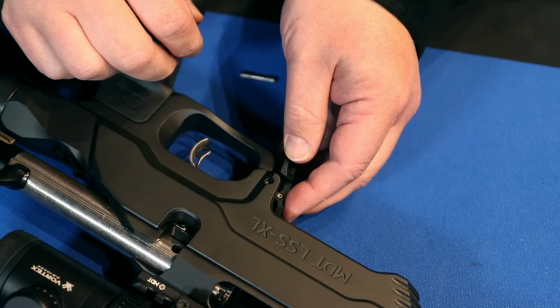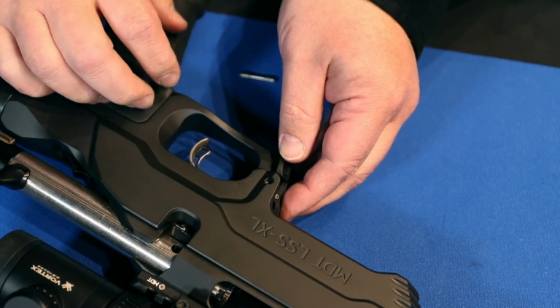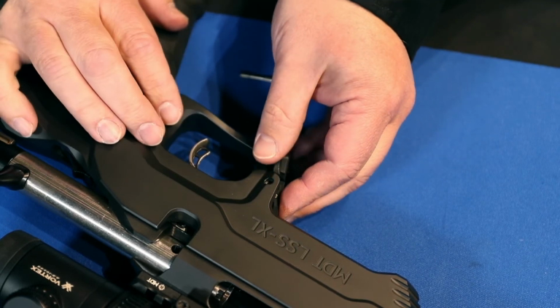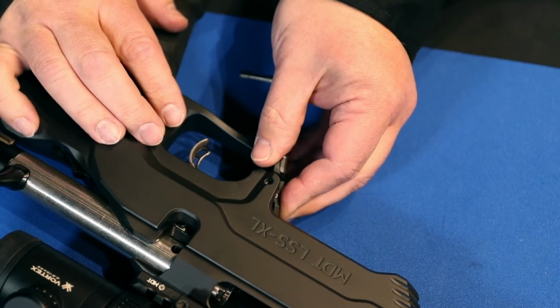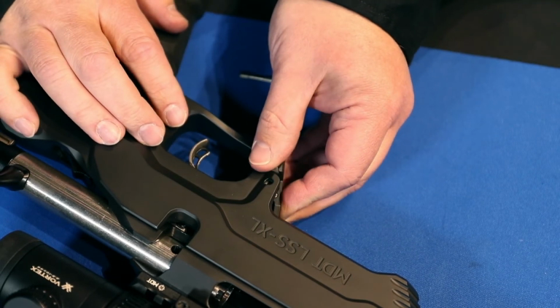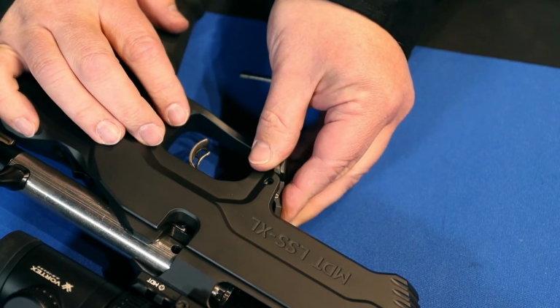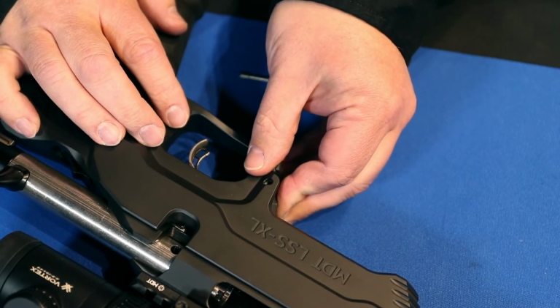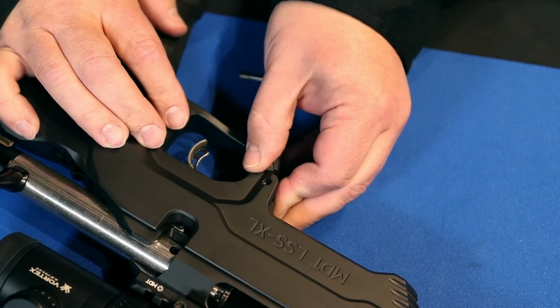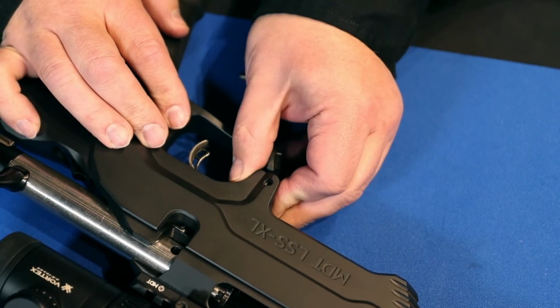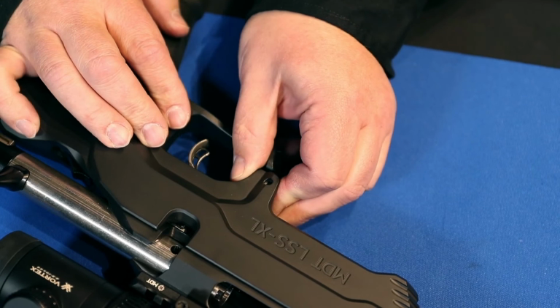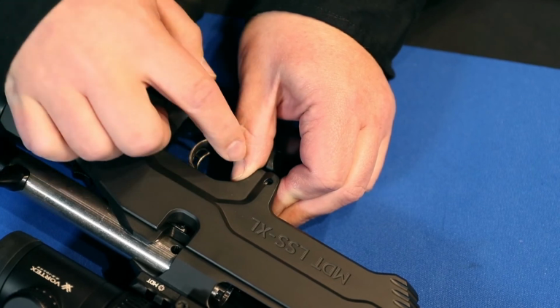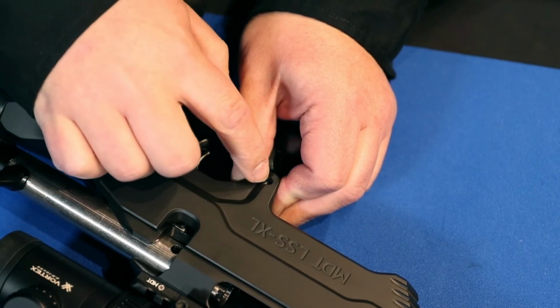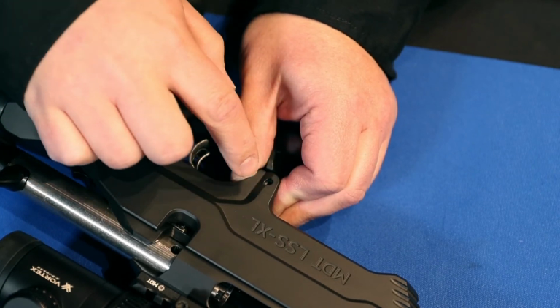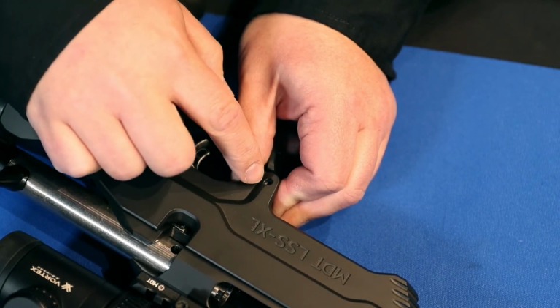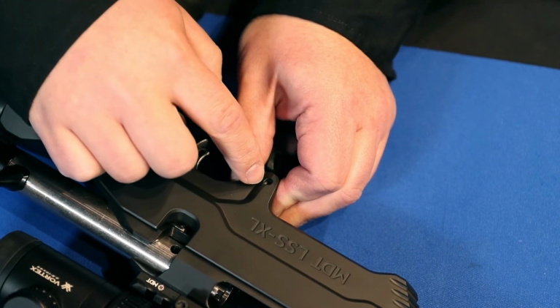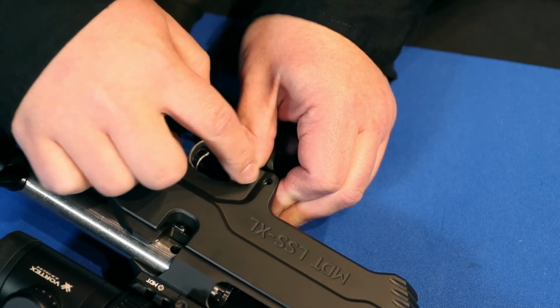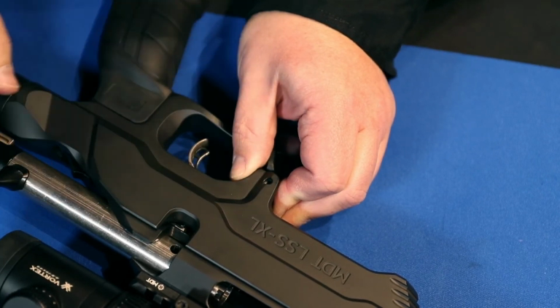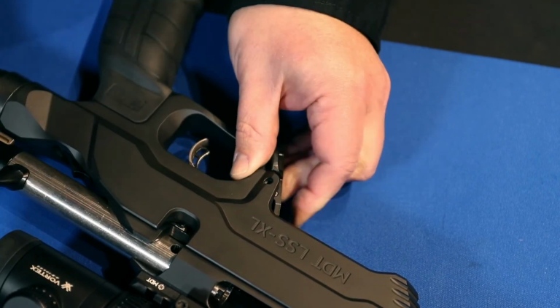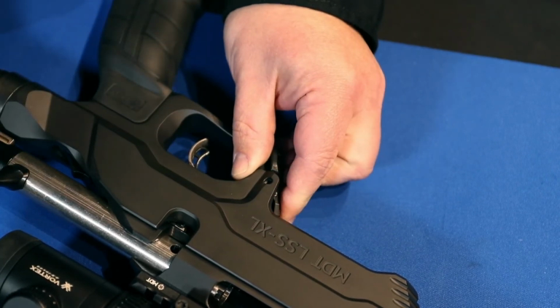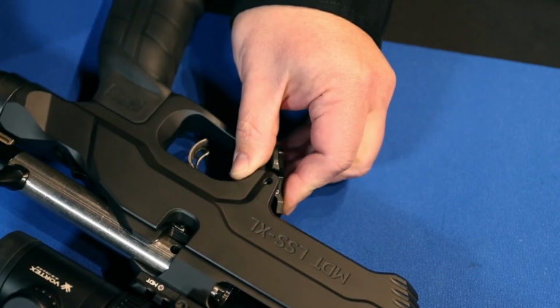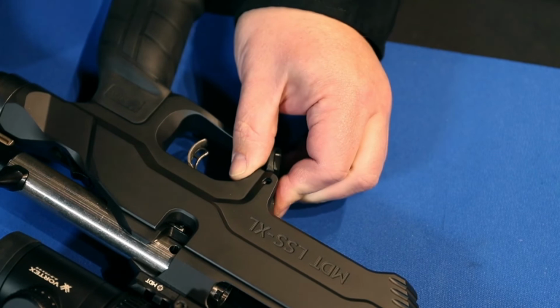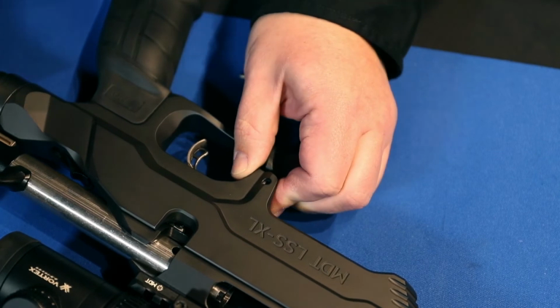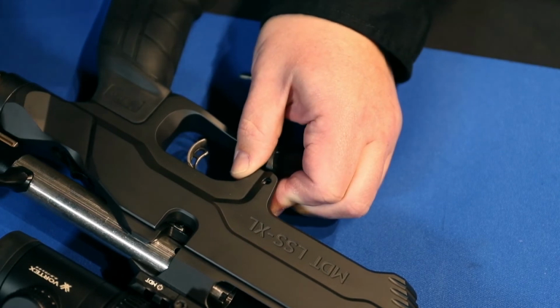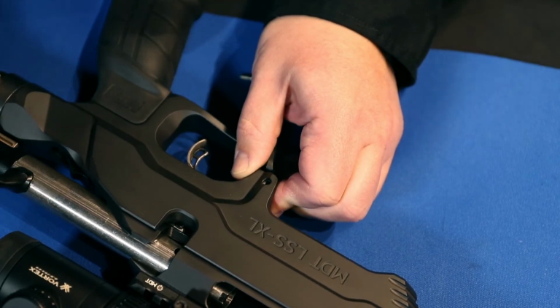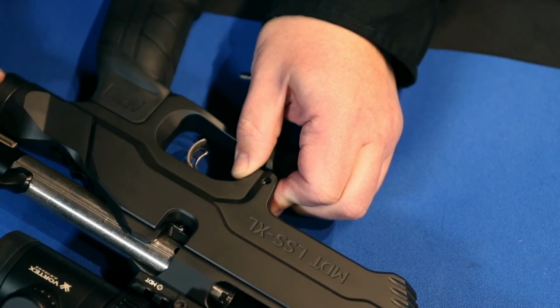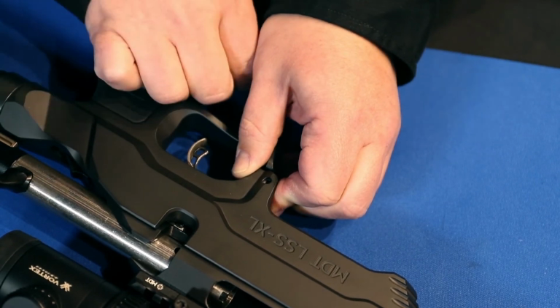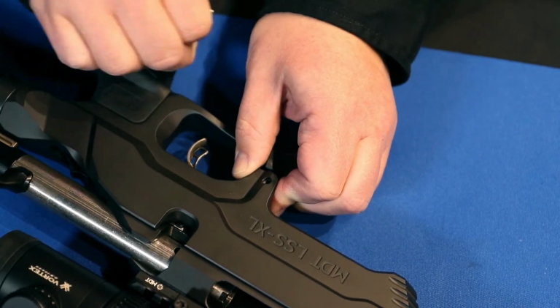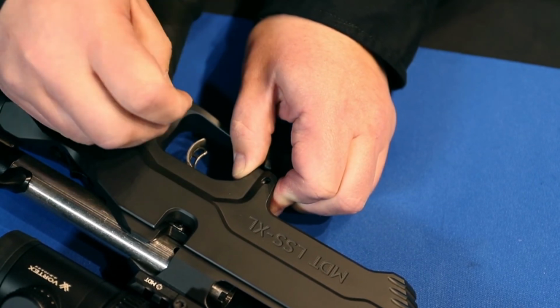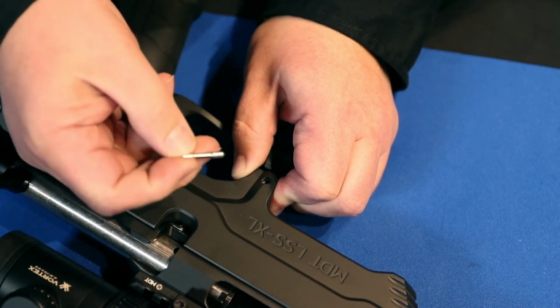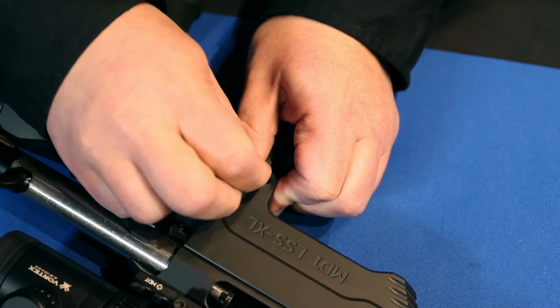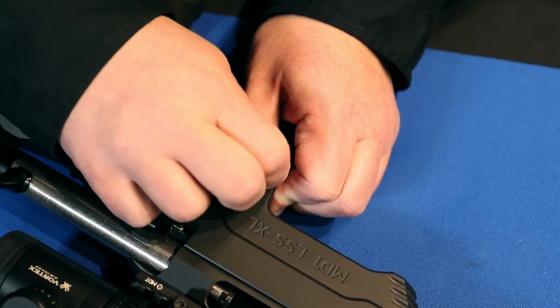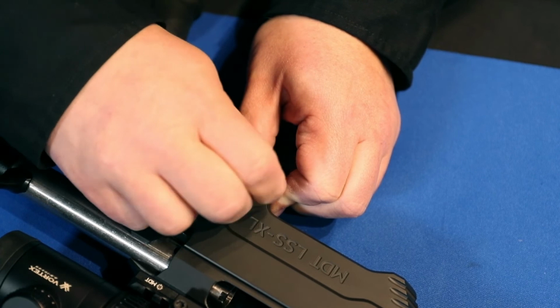Then you'll want to push in and compress the spring. Look through the little hole and make sure that you can see the install dowel. Once you can, push in your mag latch pin.